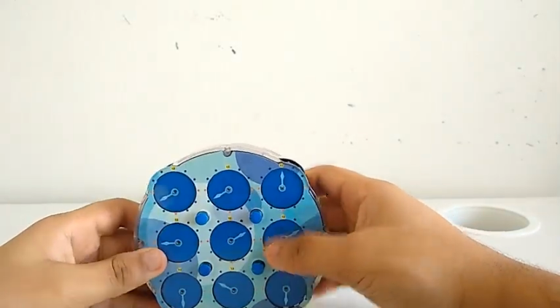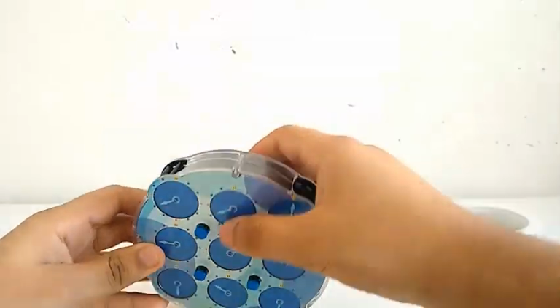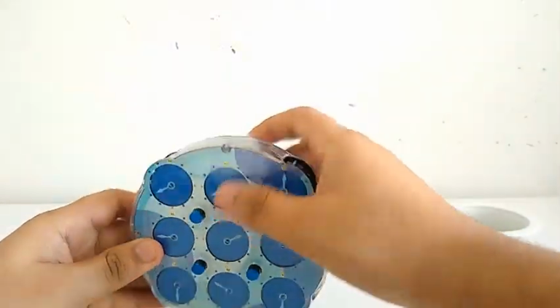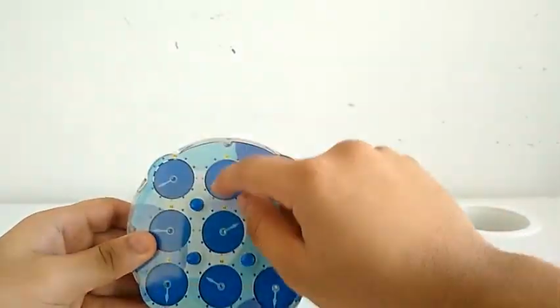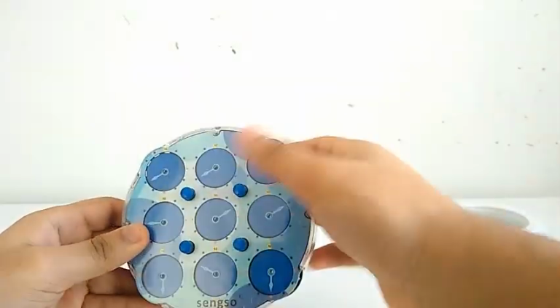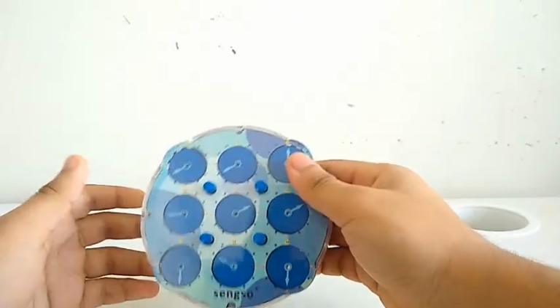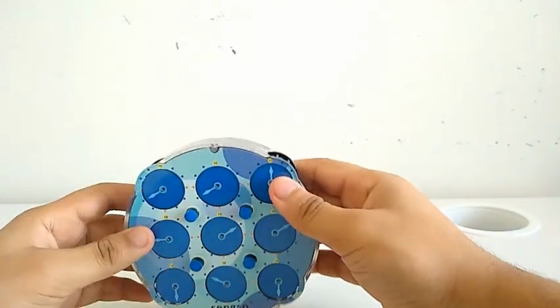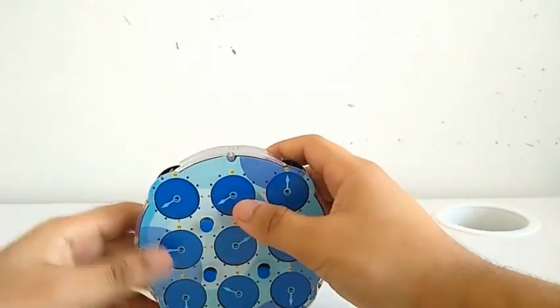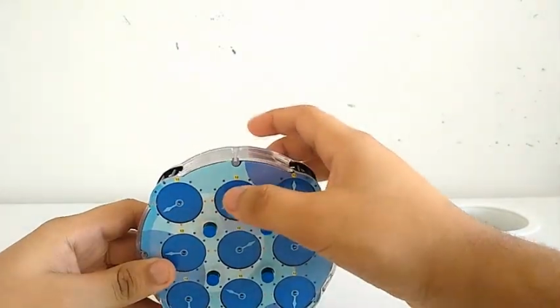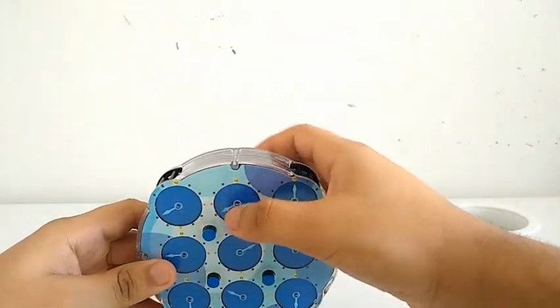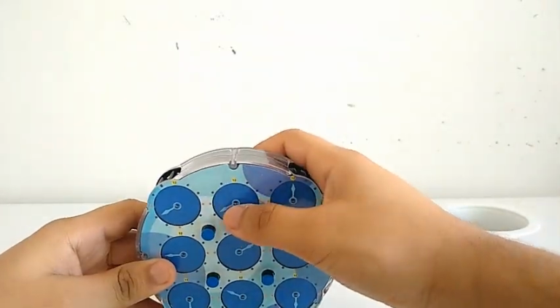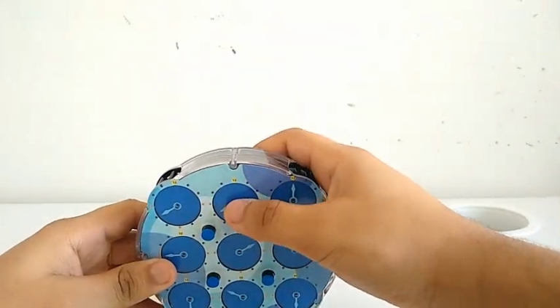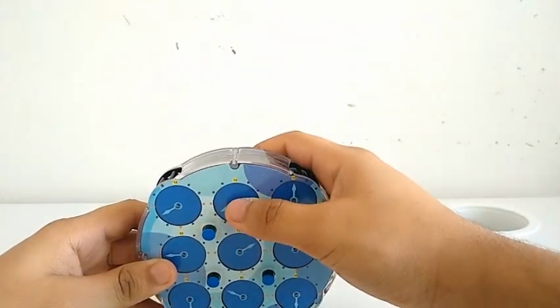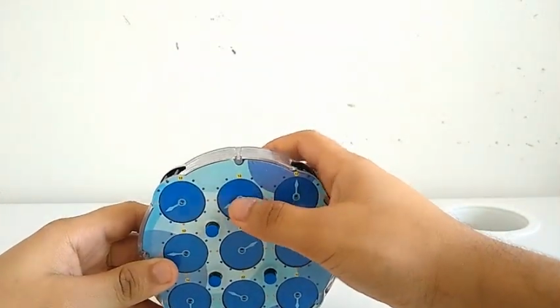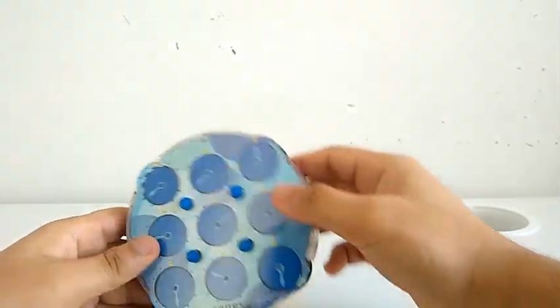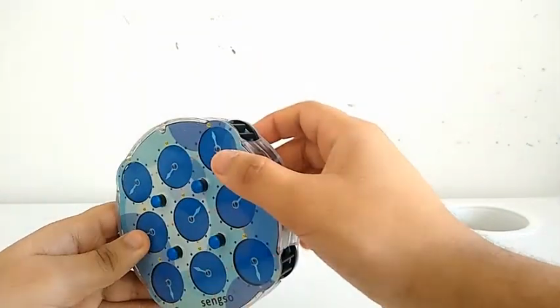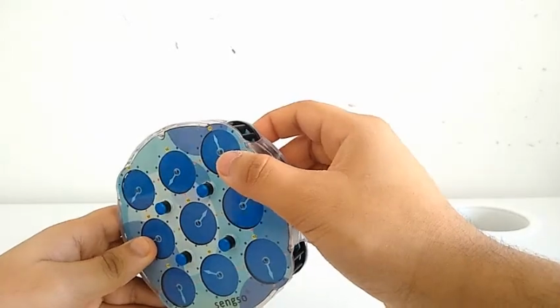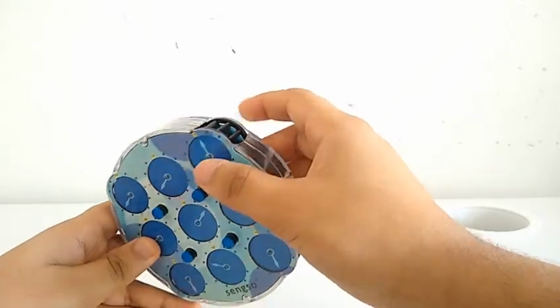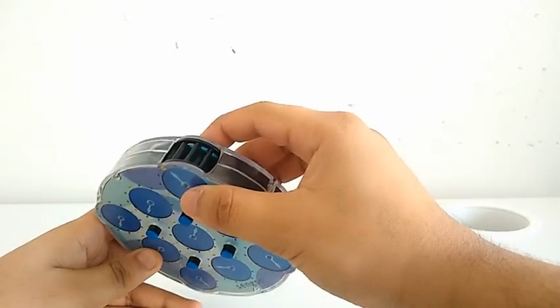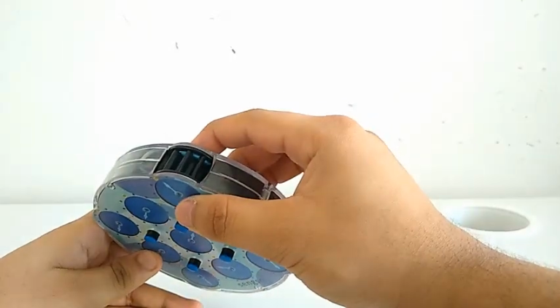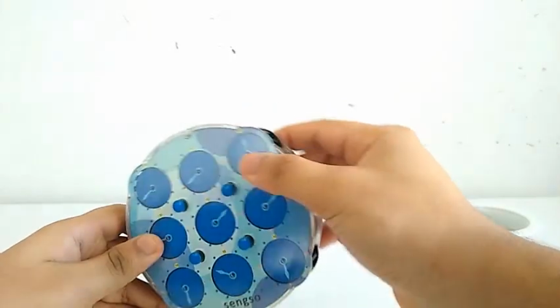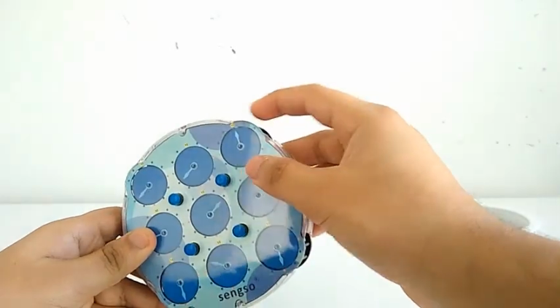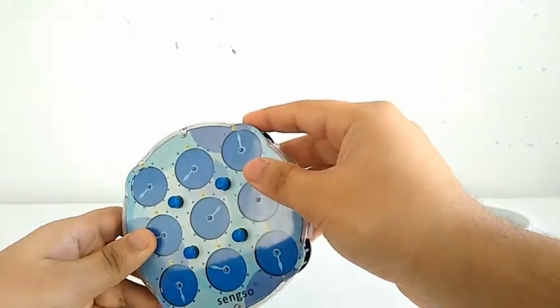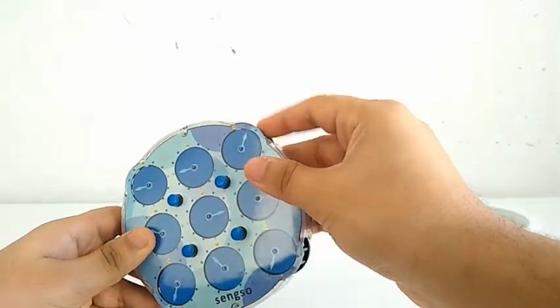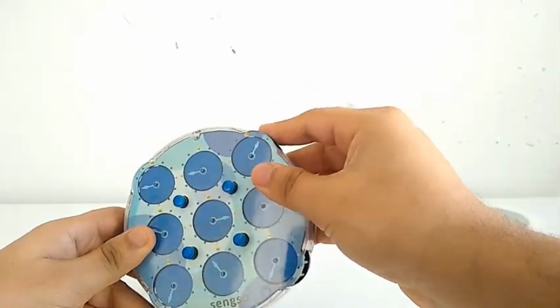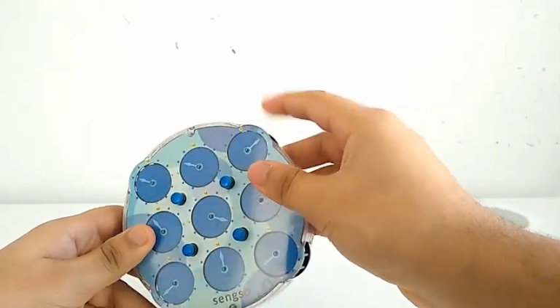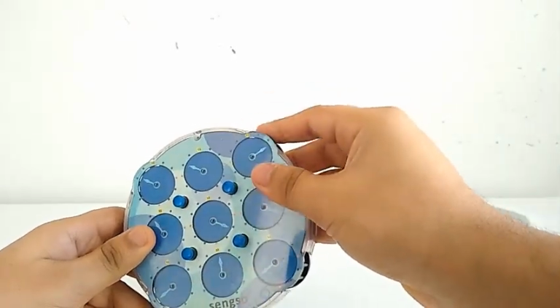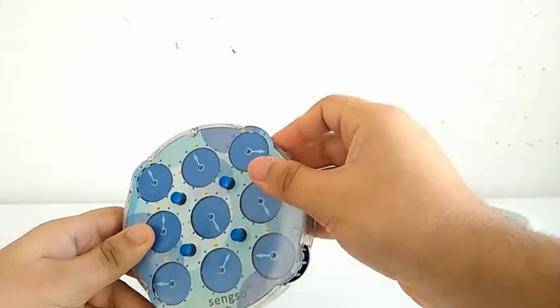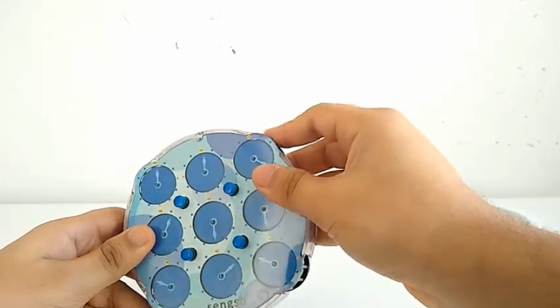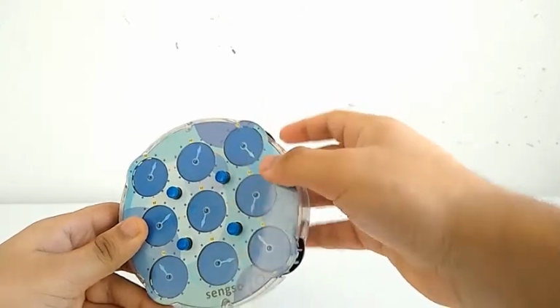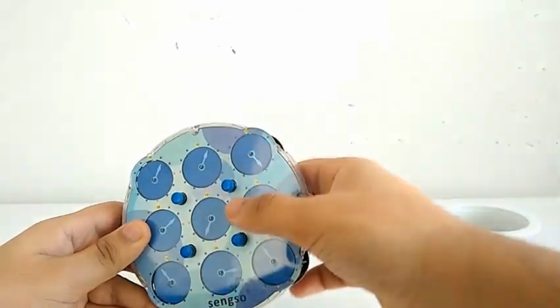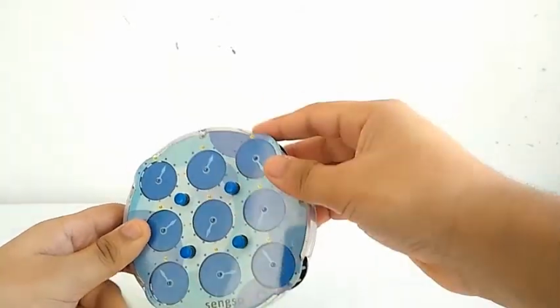For the edges — I'll just call them the edges — they have two separate faces. But for the corners, they also have two separate faces, but they turn simultaneously in the same direction.